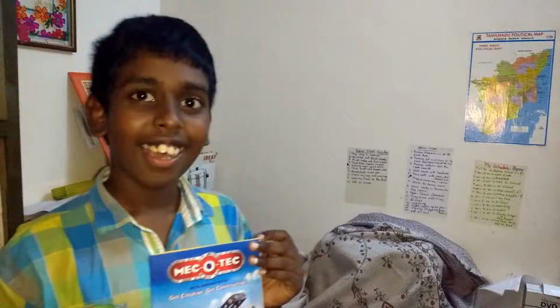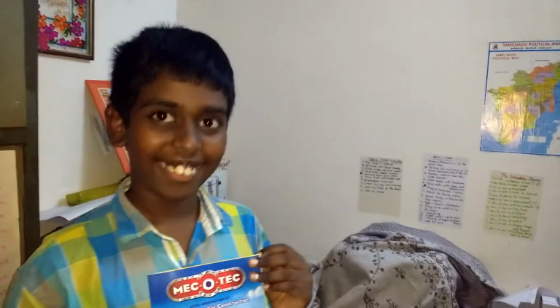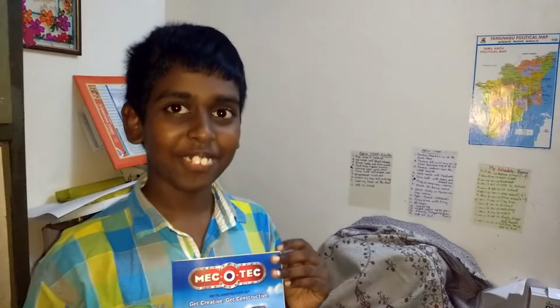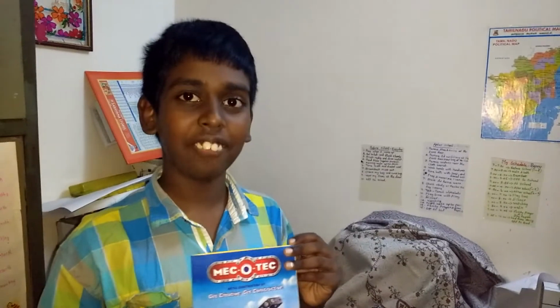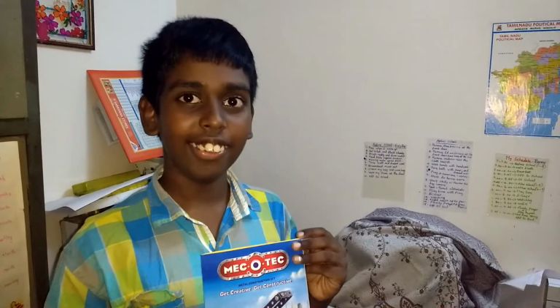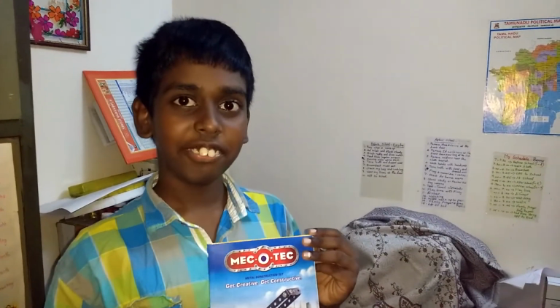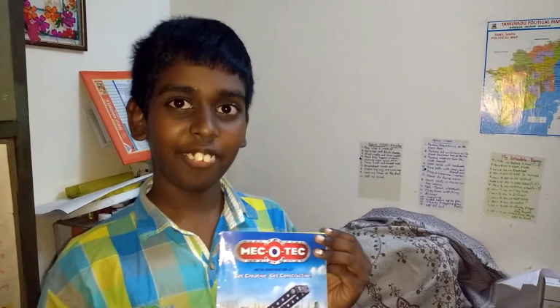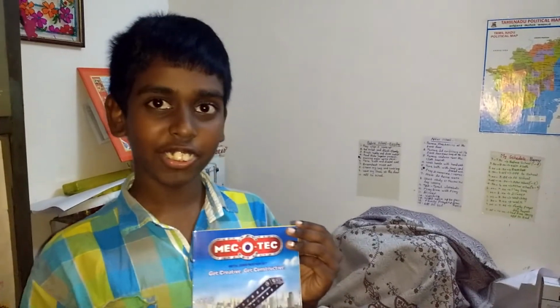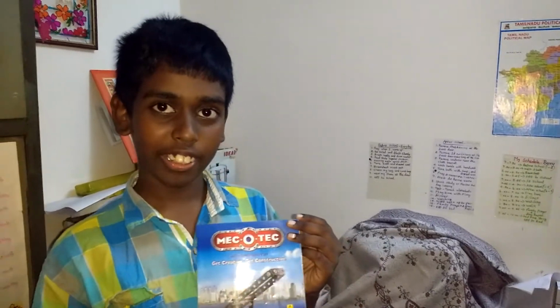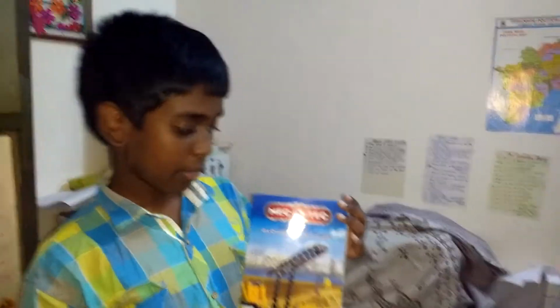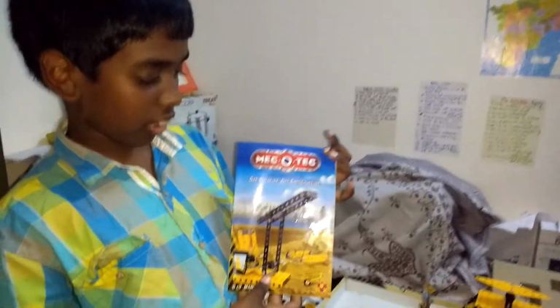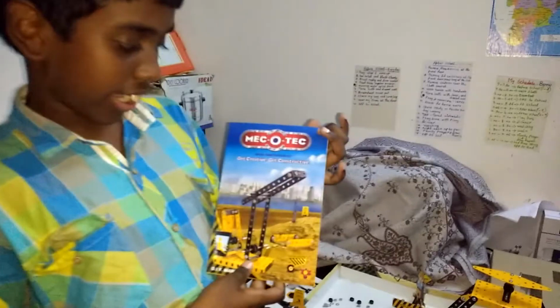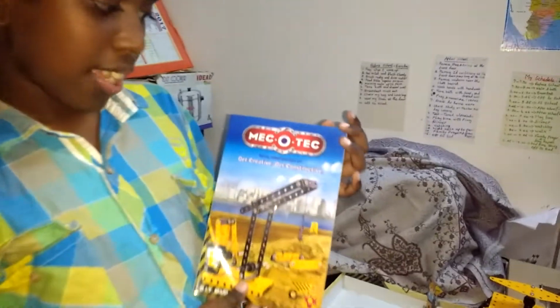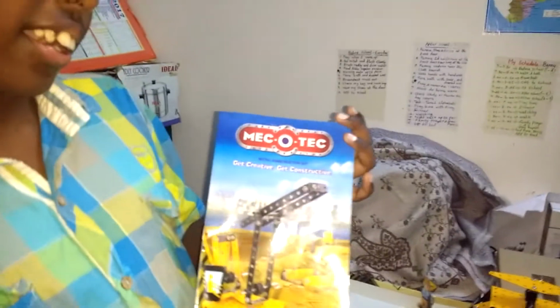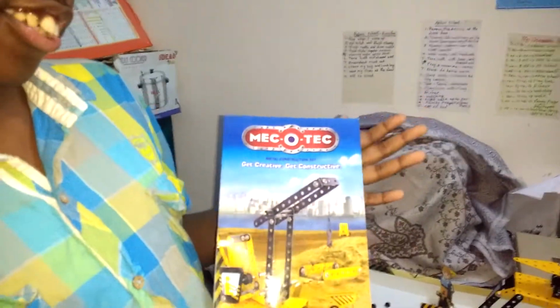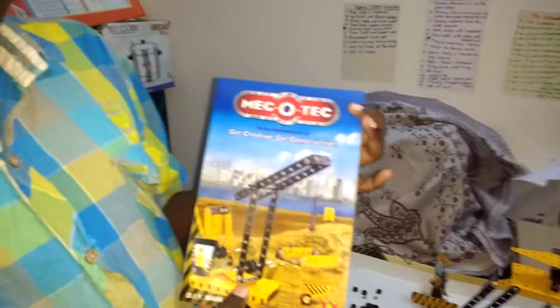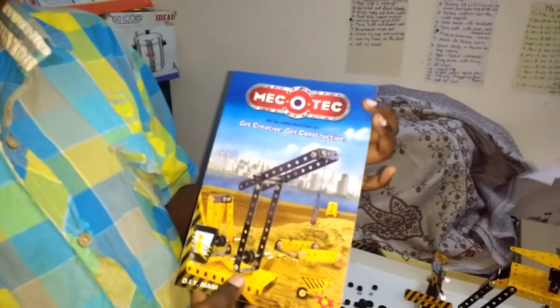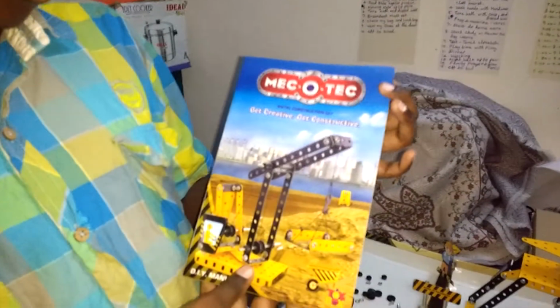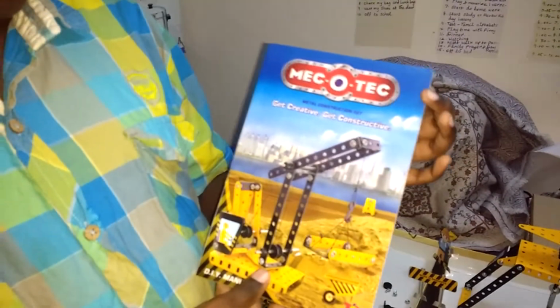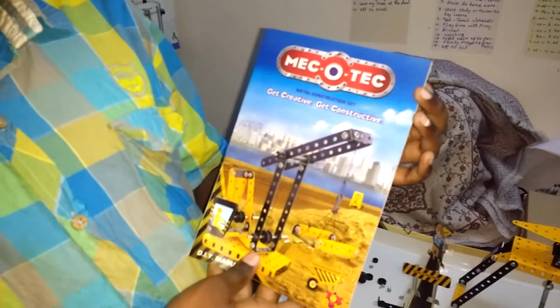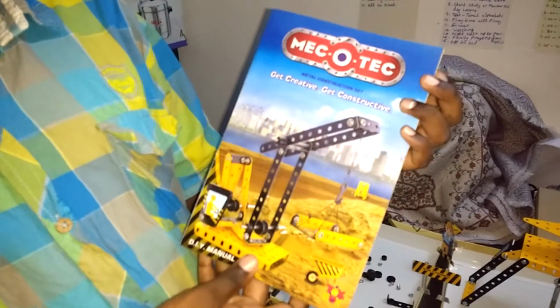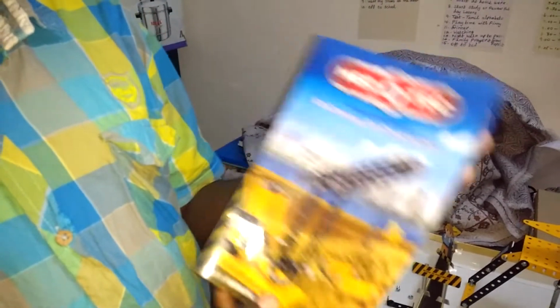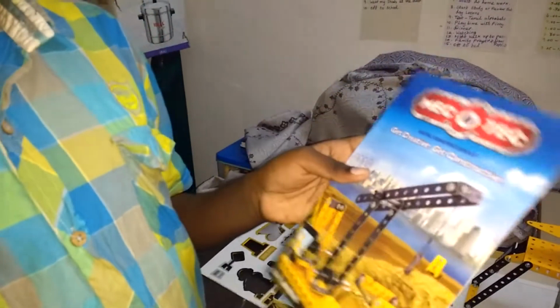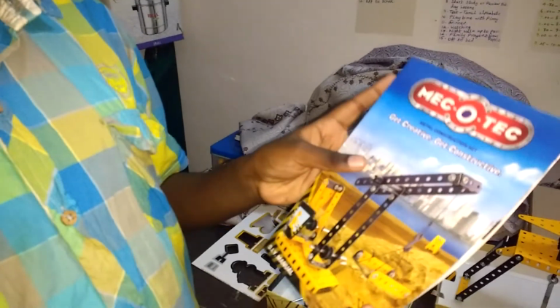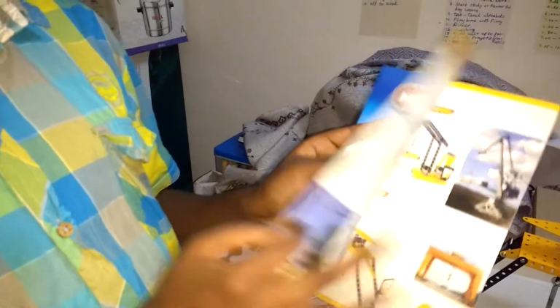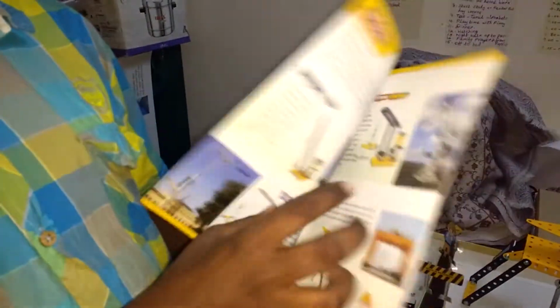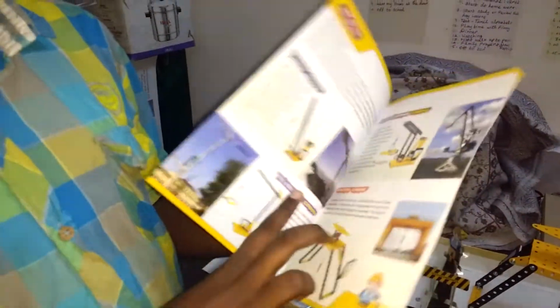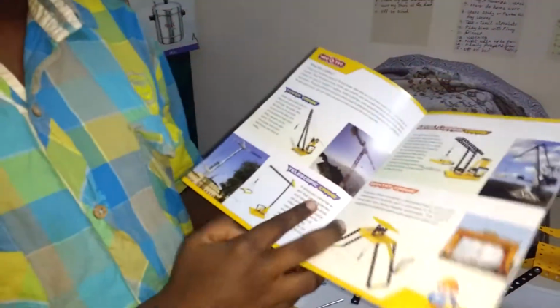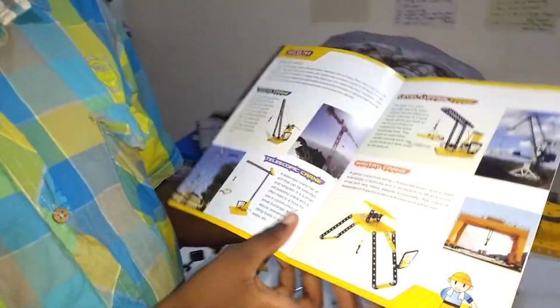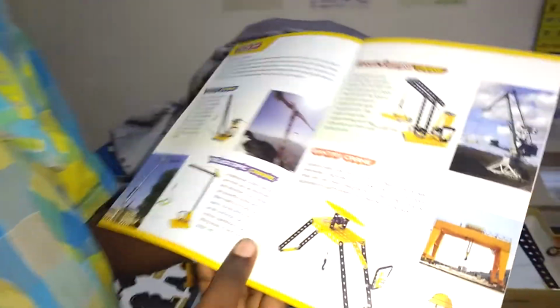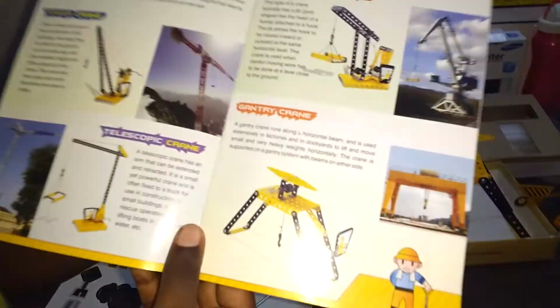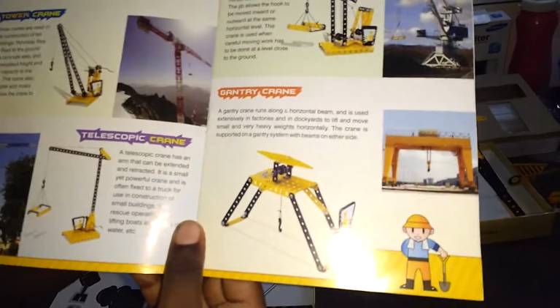Hi, this is Benny Manuel. Today I am going to show you the Mech or Tech Metal Construction Set. This is all about cranes, and today I have made the Gantry Crane.